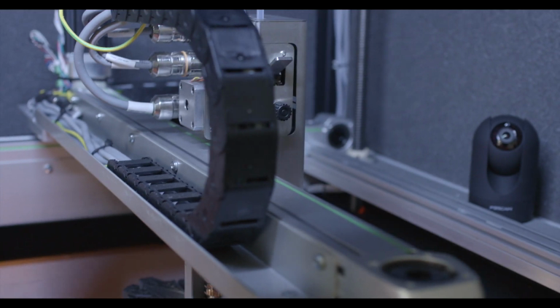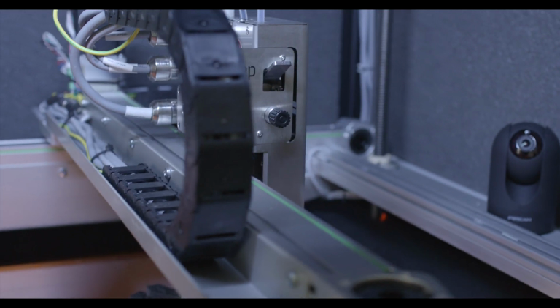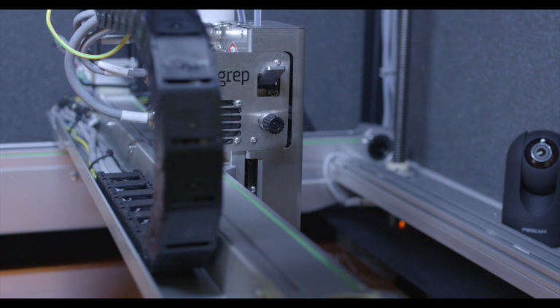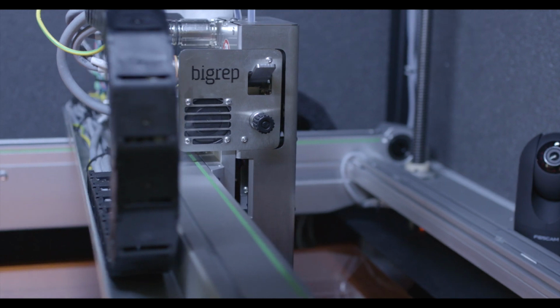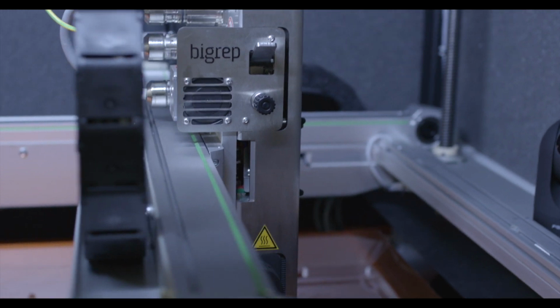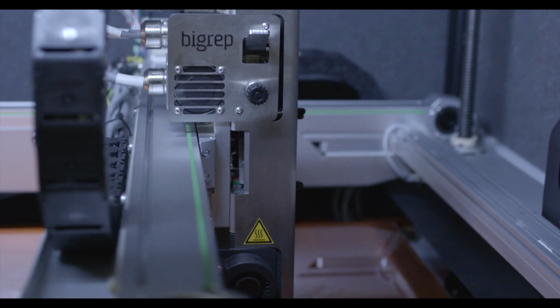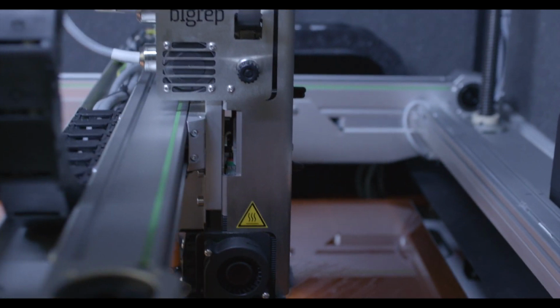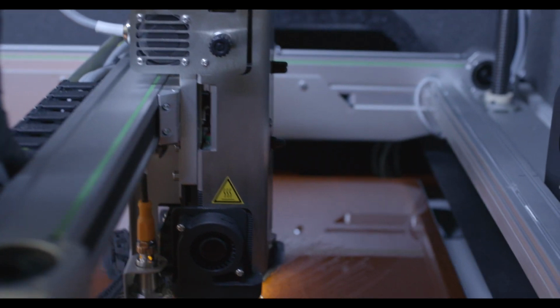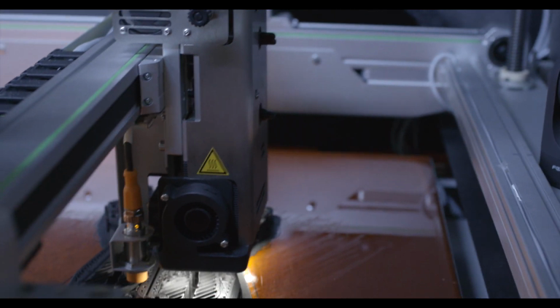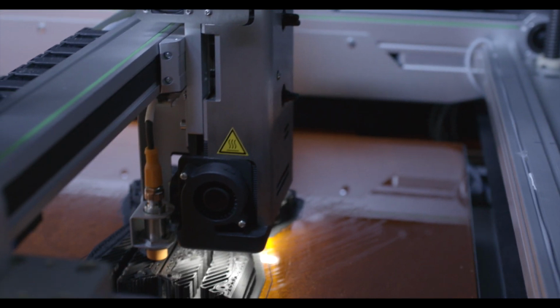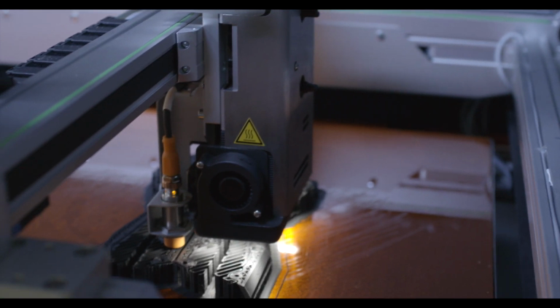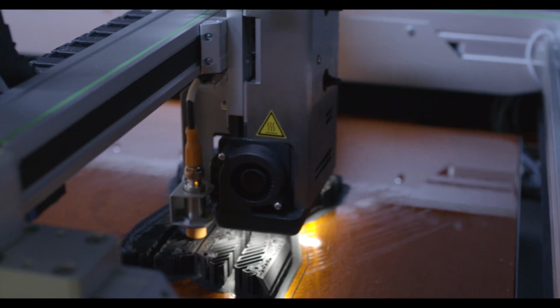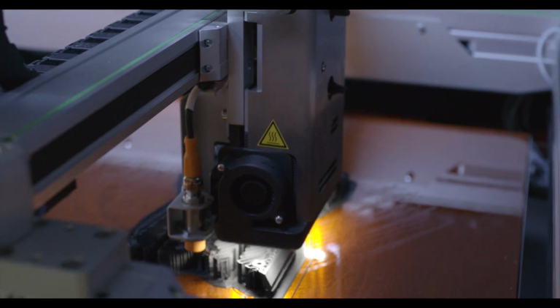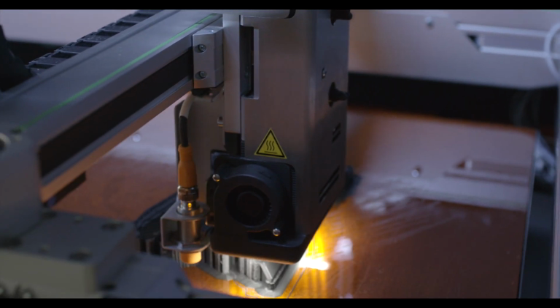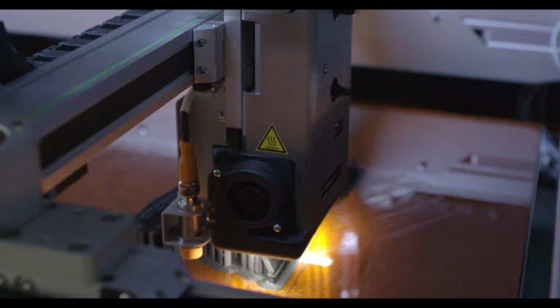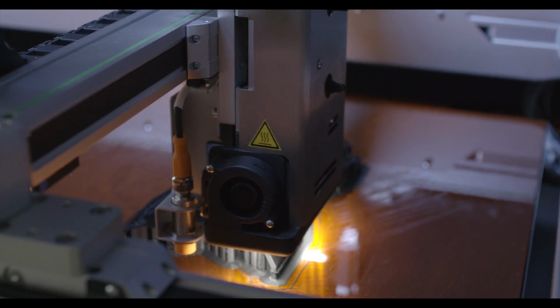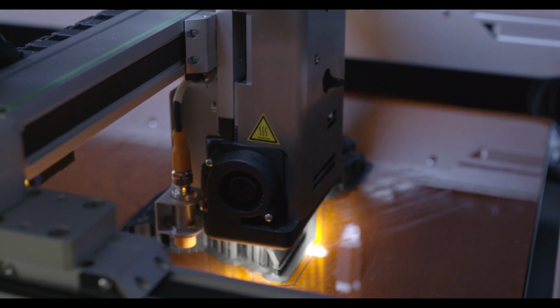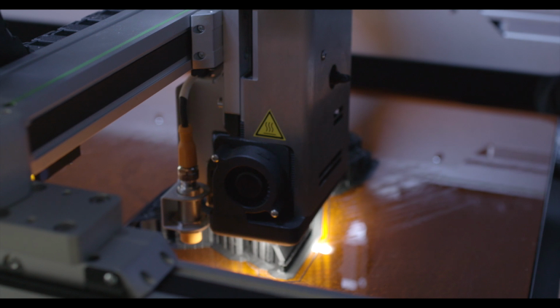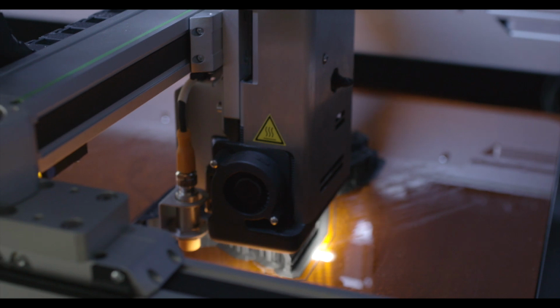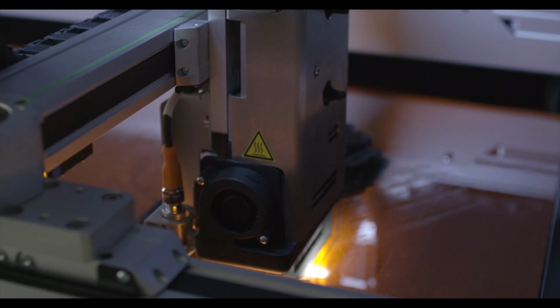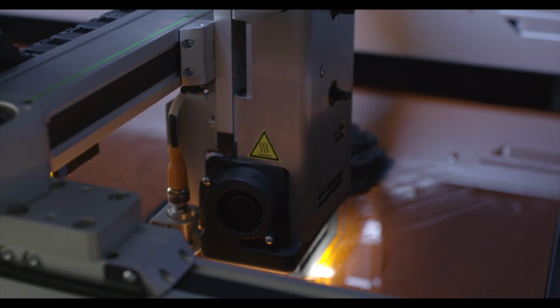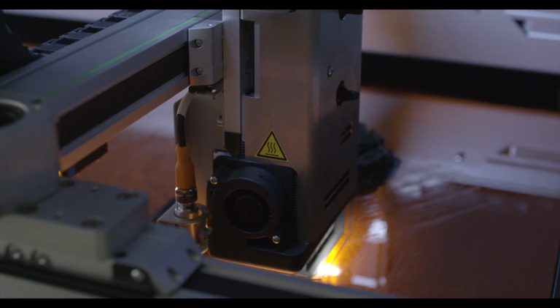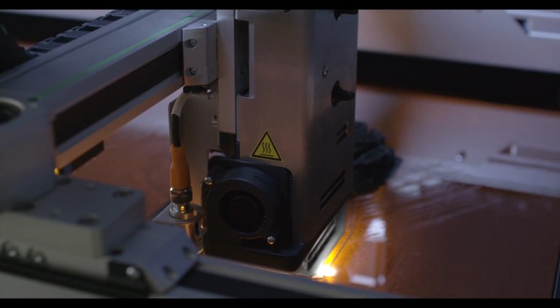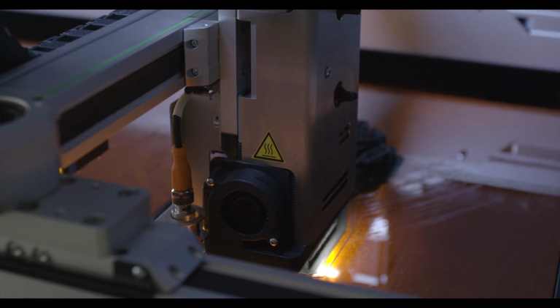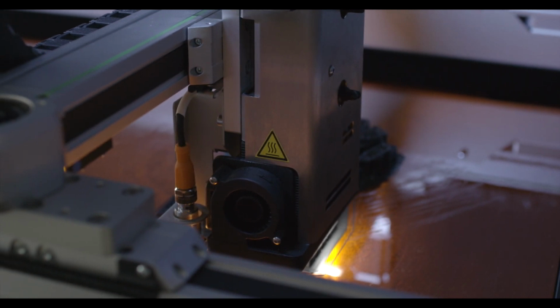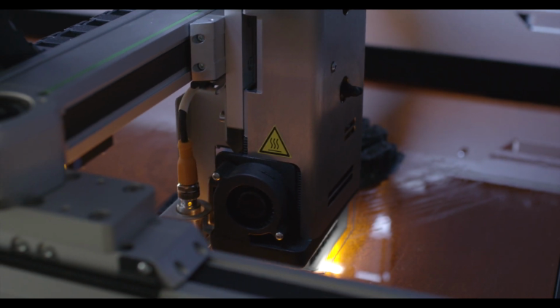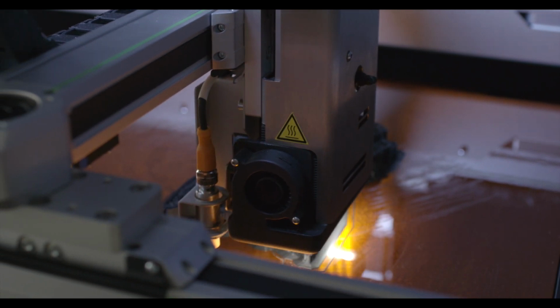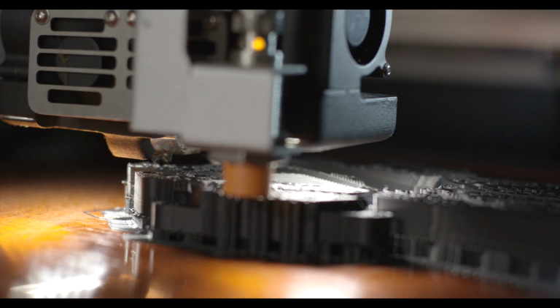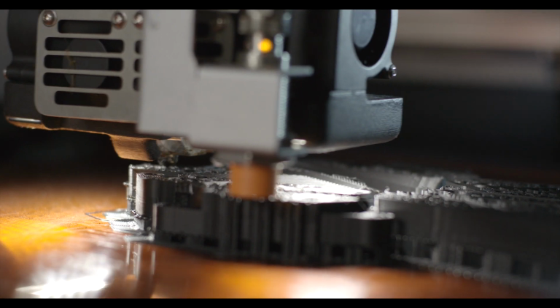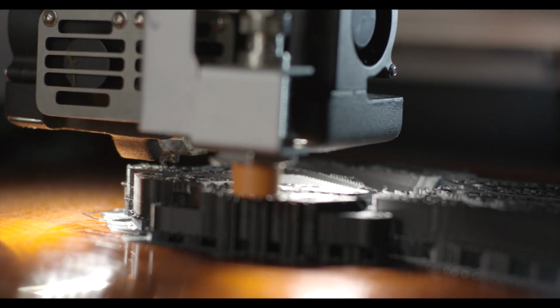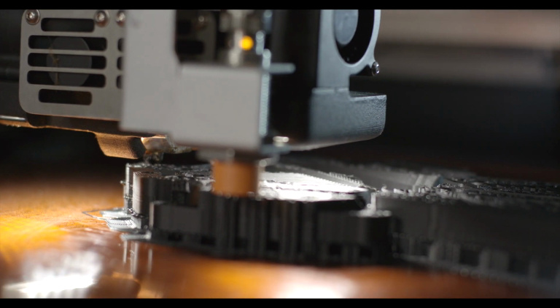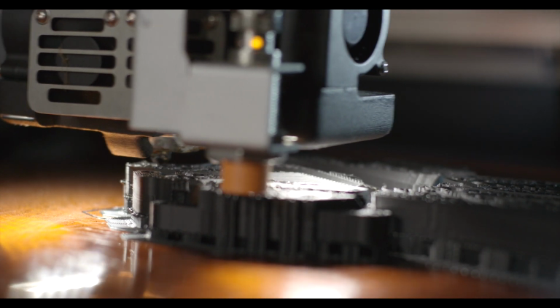Our advanced extruders enable printing with fibre-filled materials and improve printing with BigRep's wide range of industrial filaments. Every component has been upgraded, coming standard with a long-lasting 0.6mm steel nozzle.